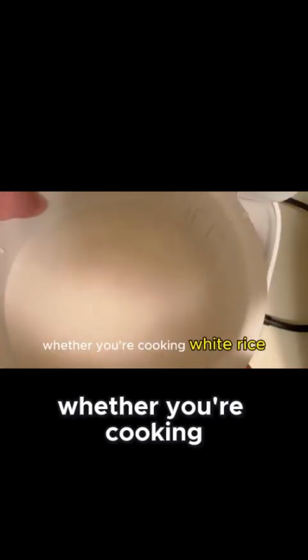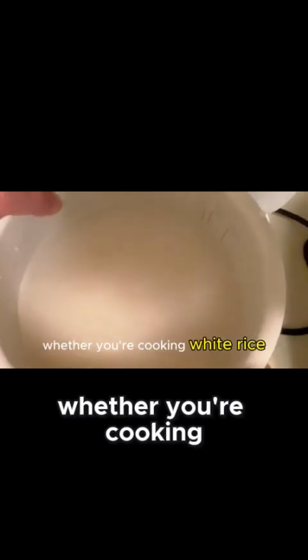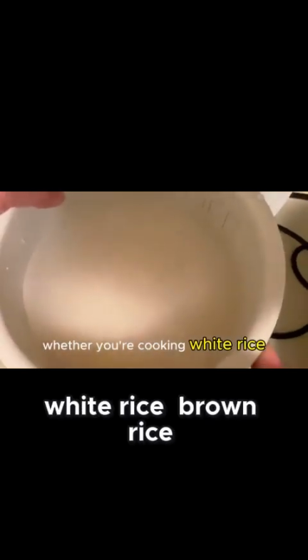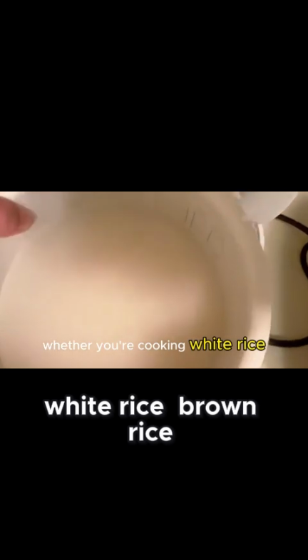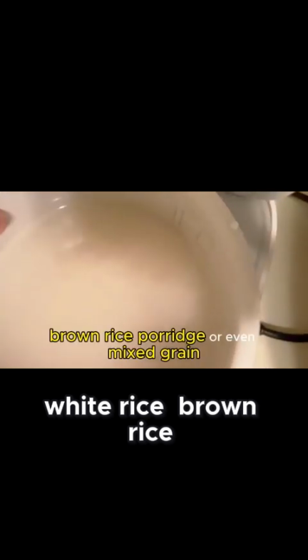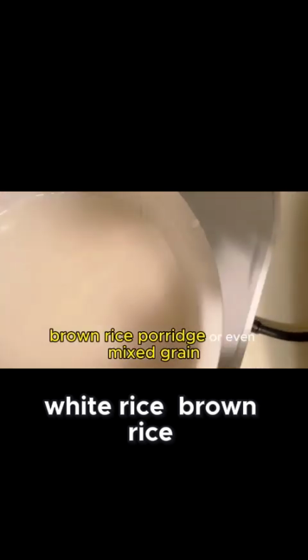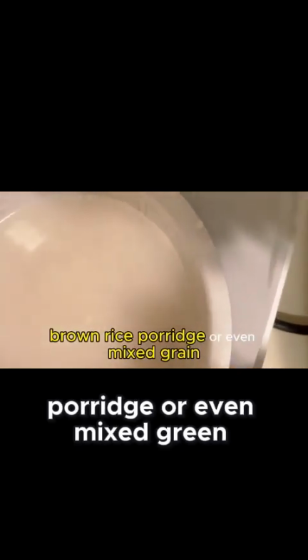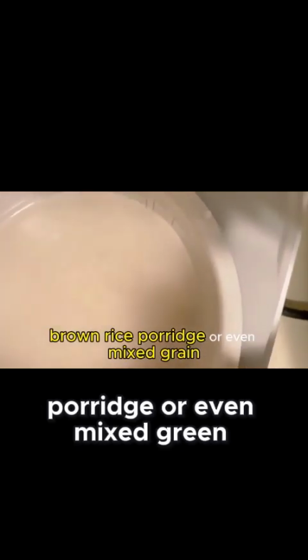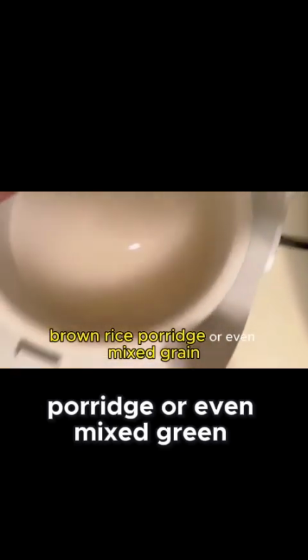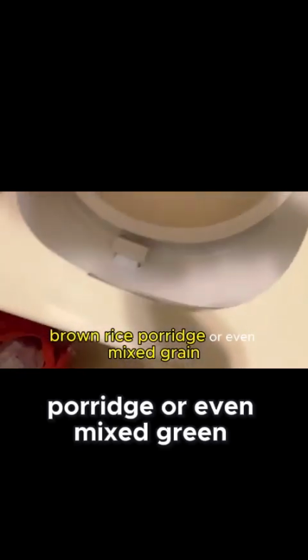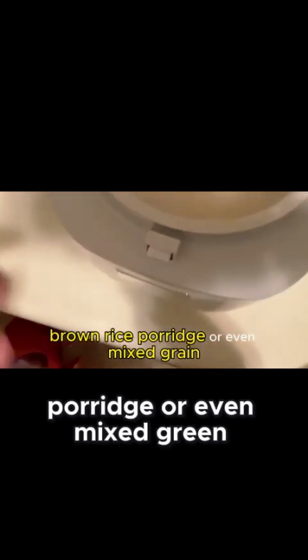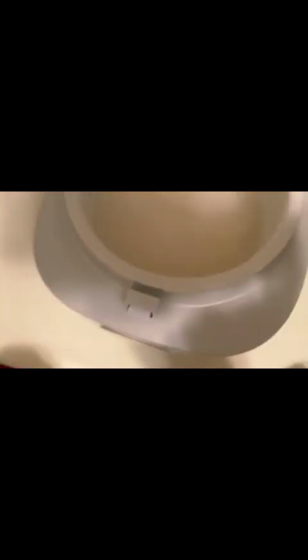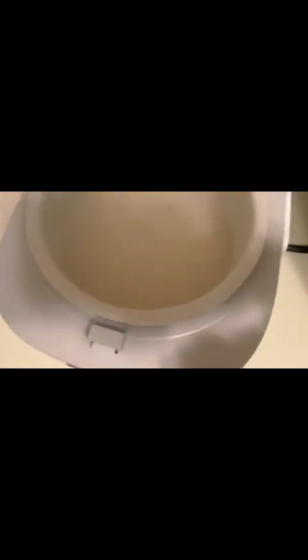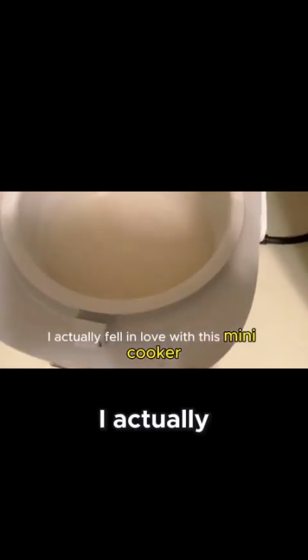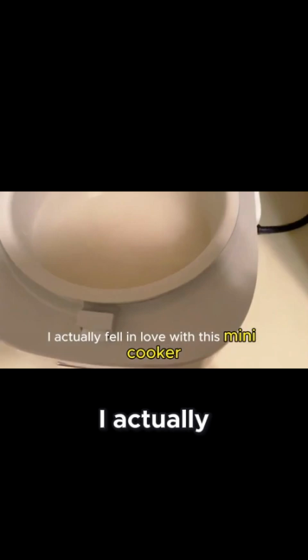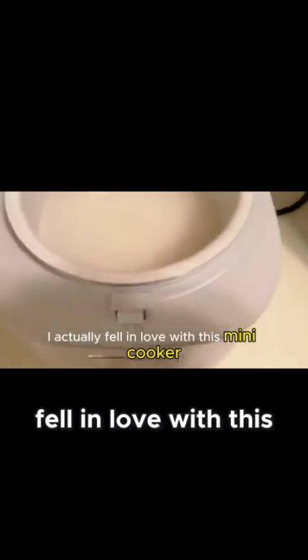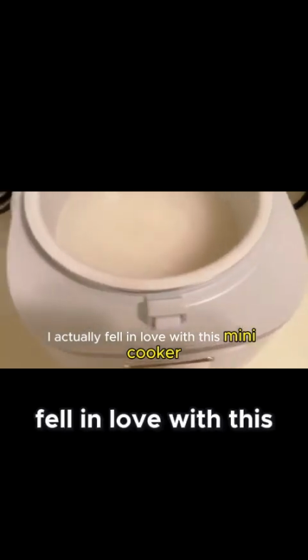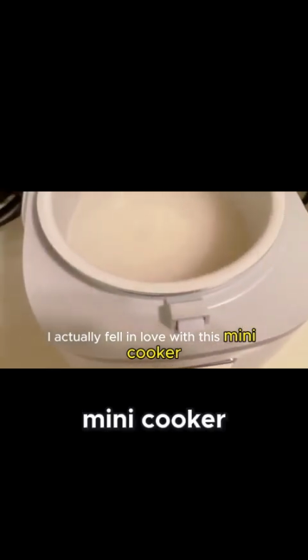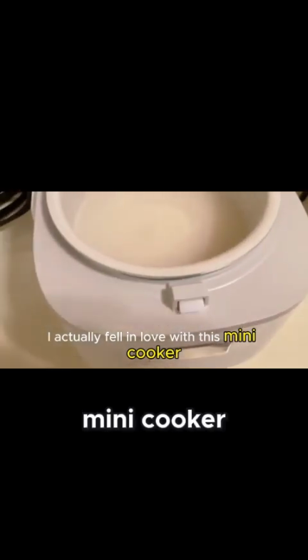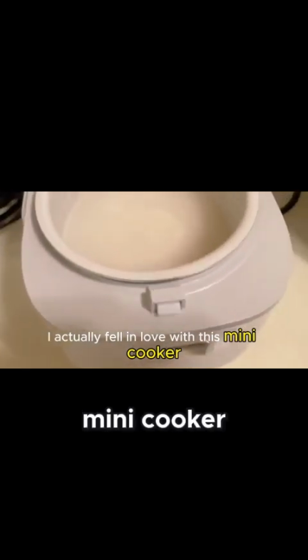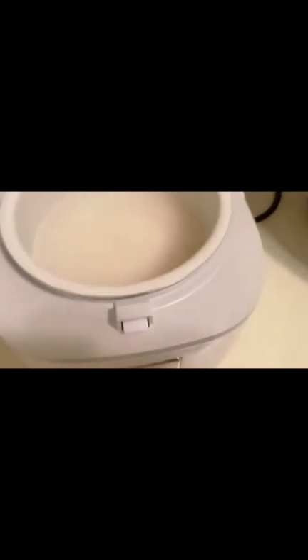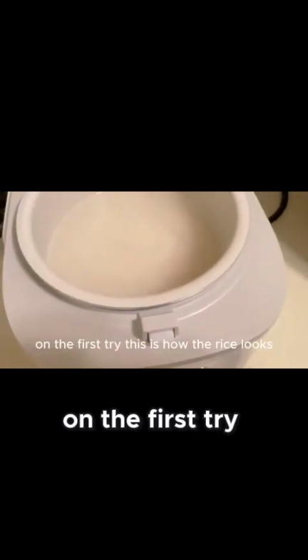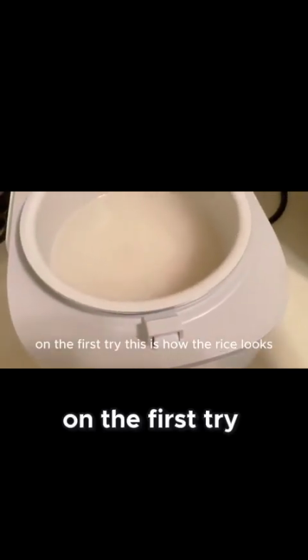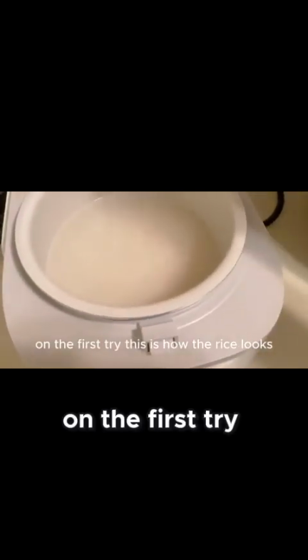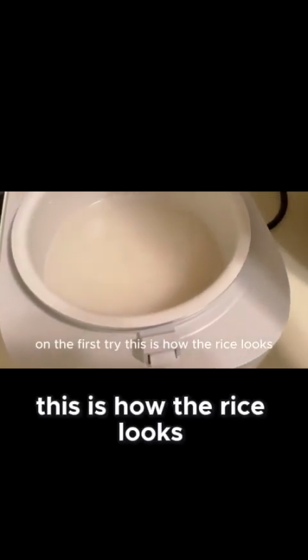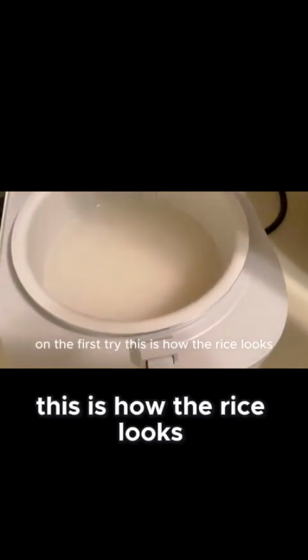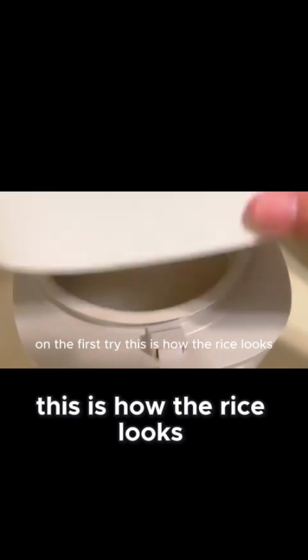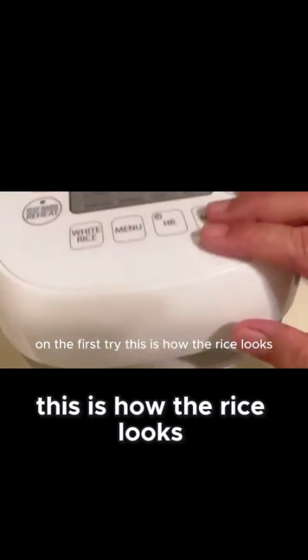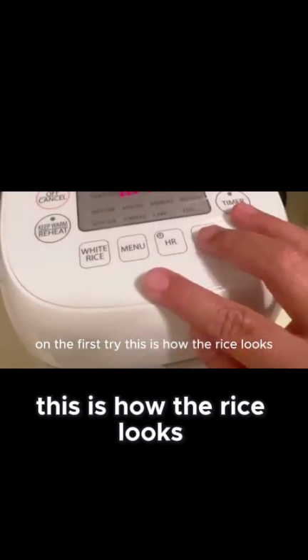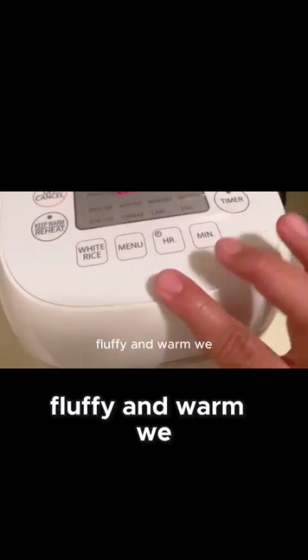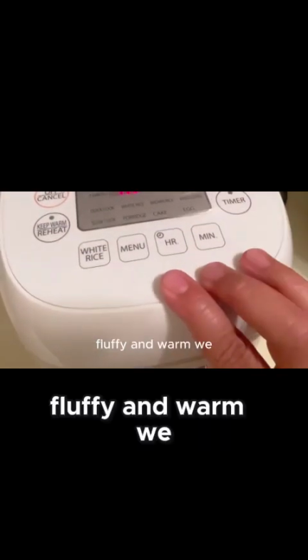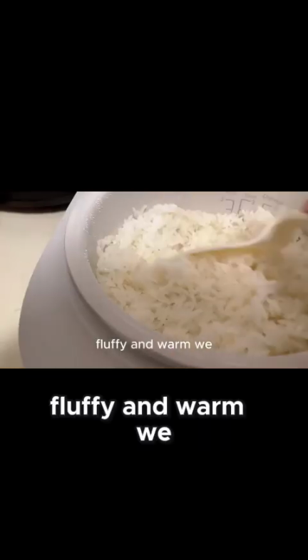Whether you're cooking white rice, brown rice, porridge, or even mixed grain. I actually fell in love with this mini cooker. On the first try, this is how the rice looks — fluffy and warm.